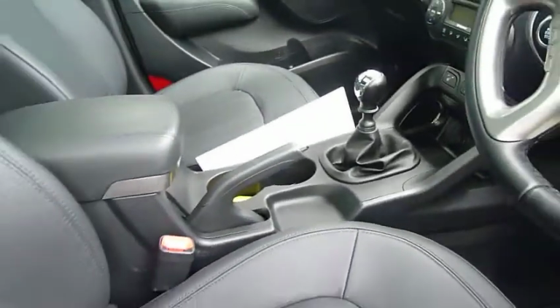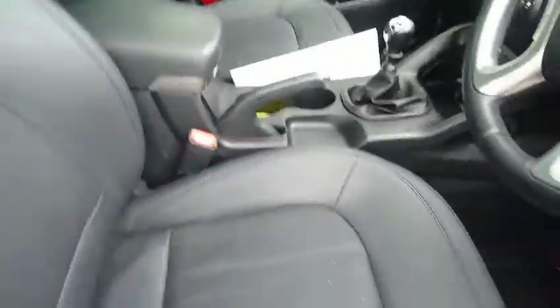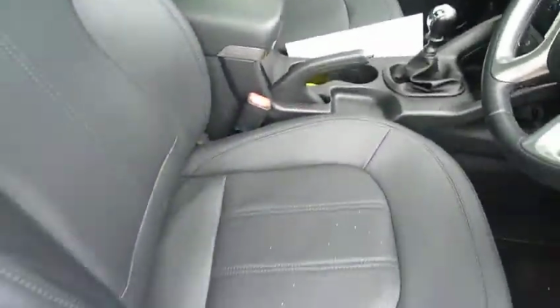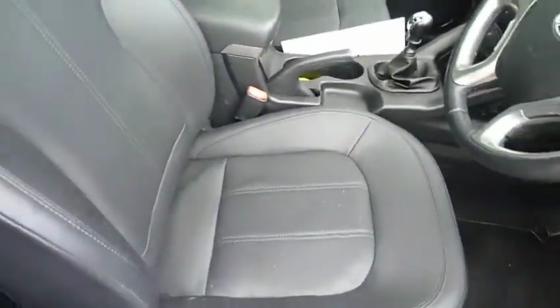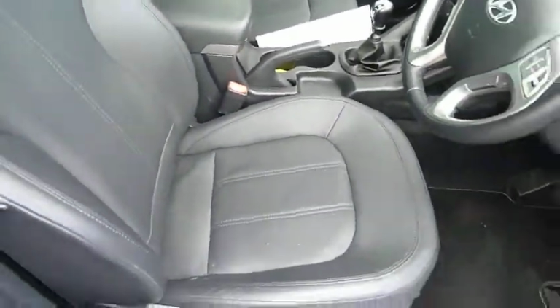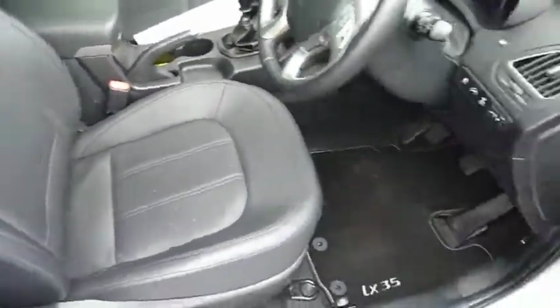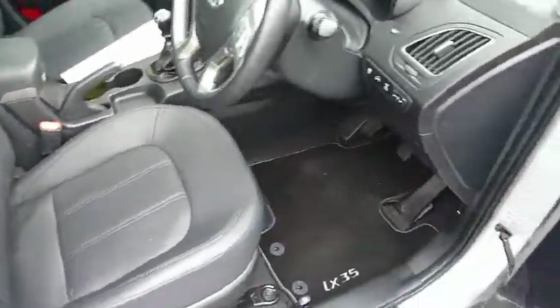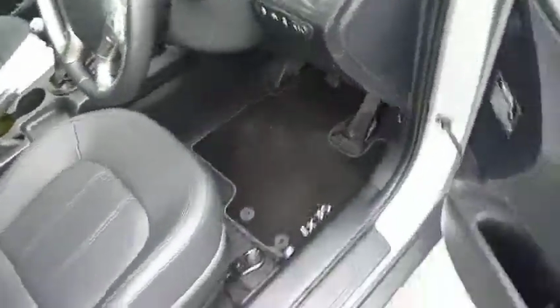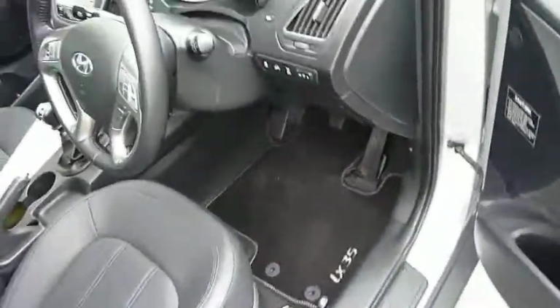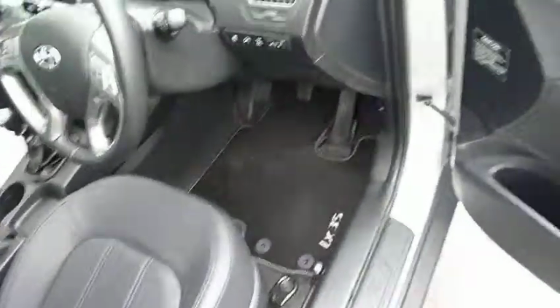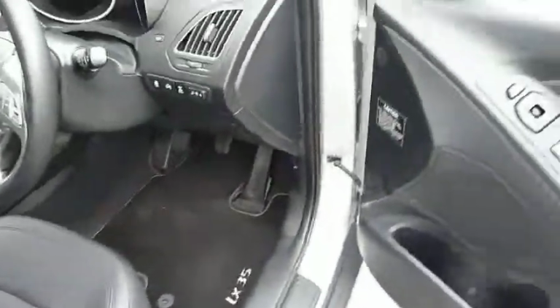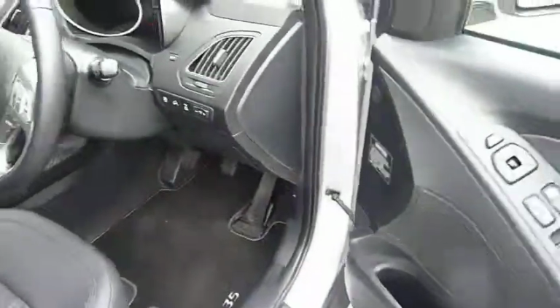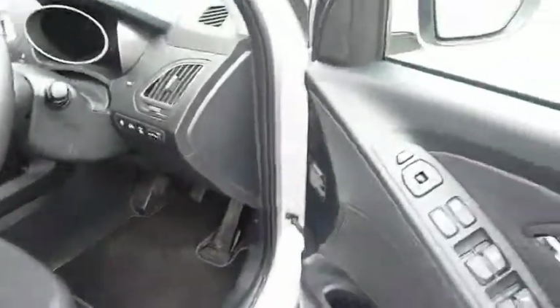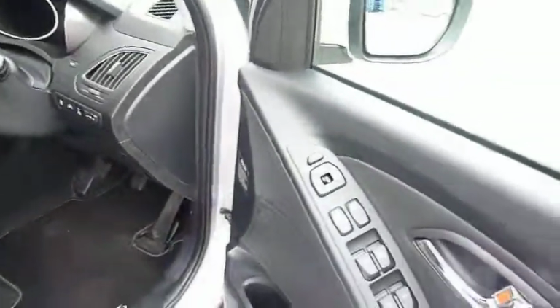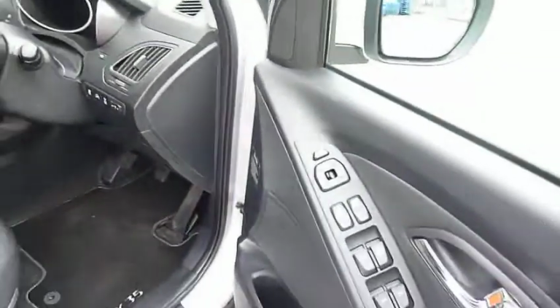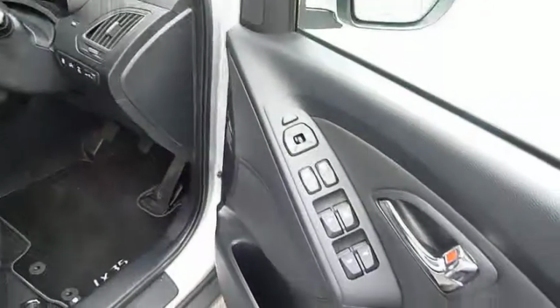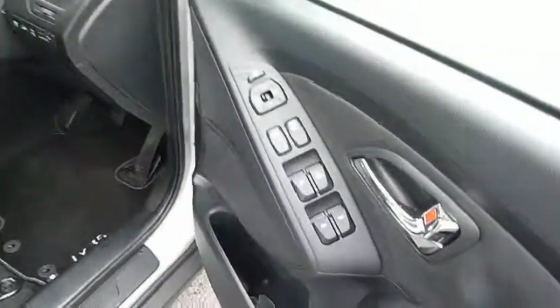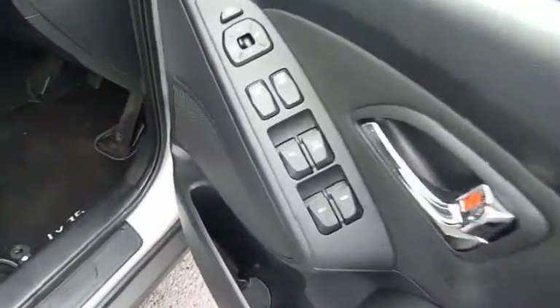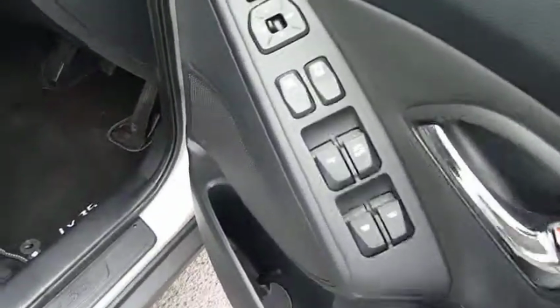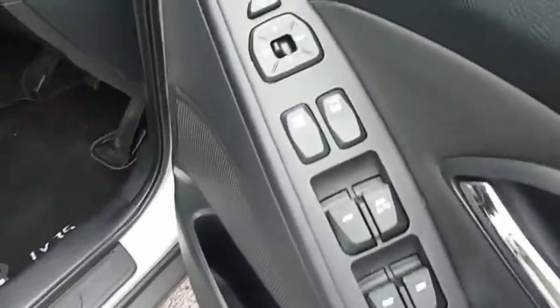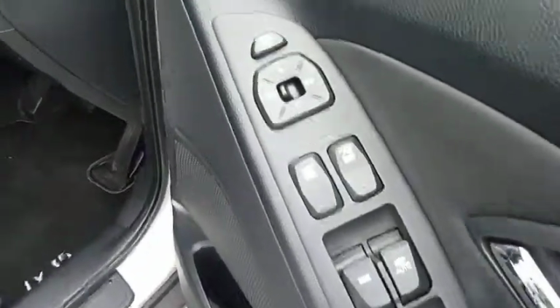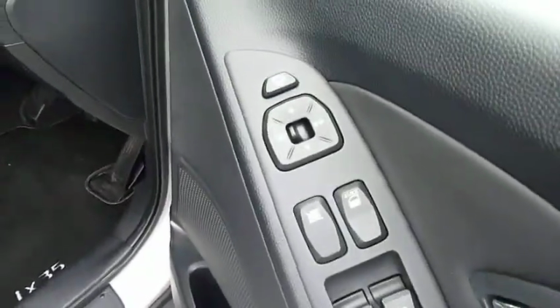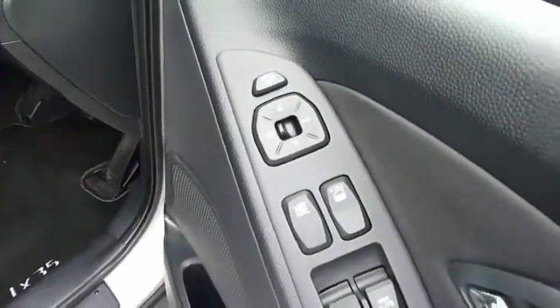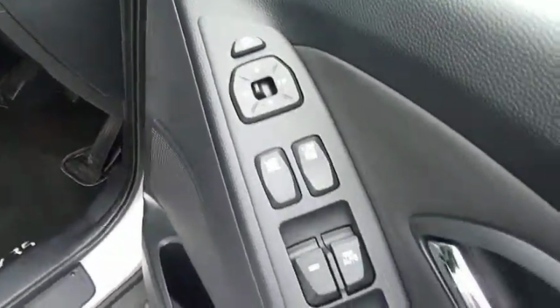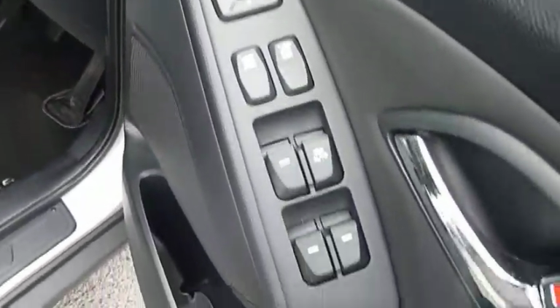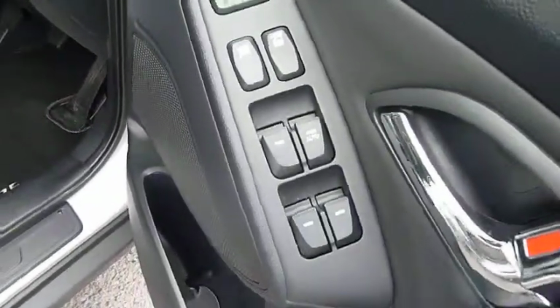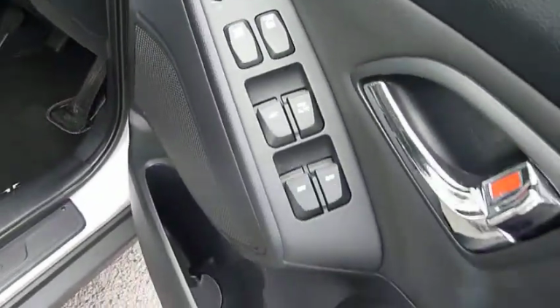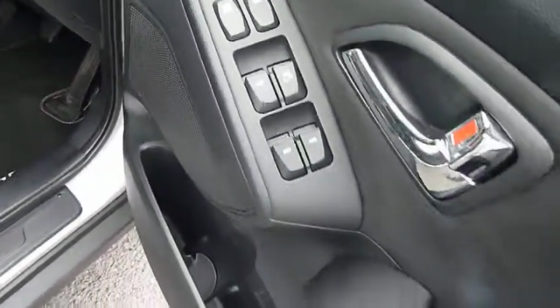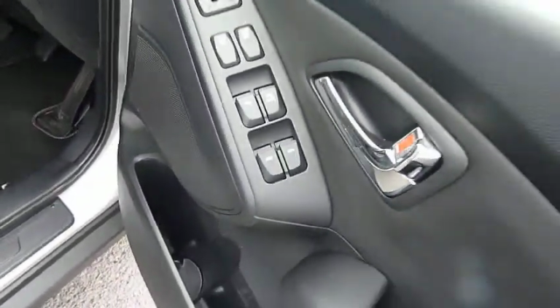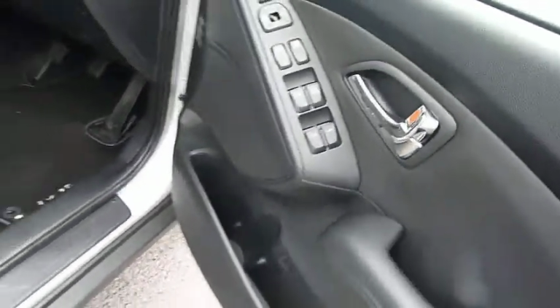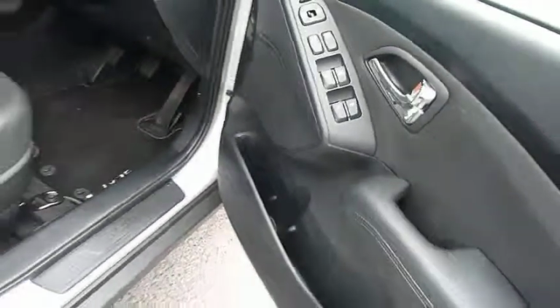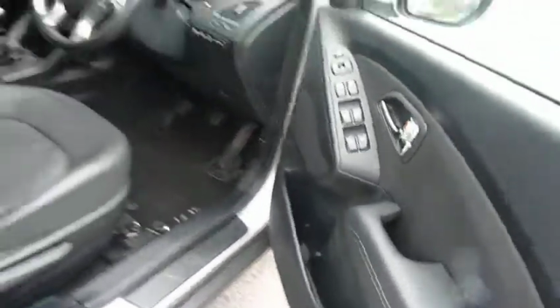This car has done 15,700 miles and is in immaculate condition inside and out. You've got power folding wing mirrors and electric windows front and rear.